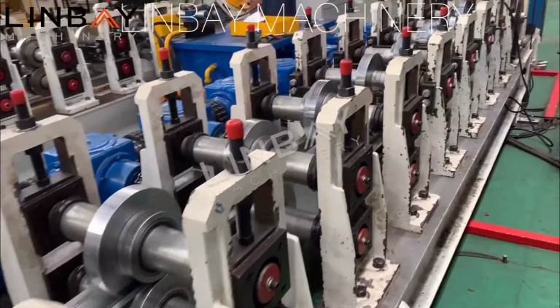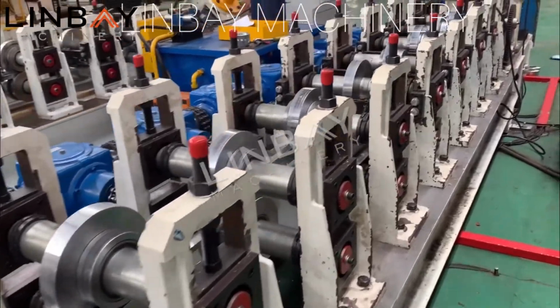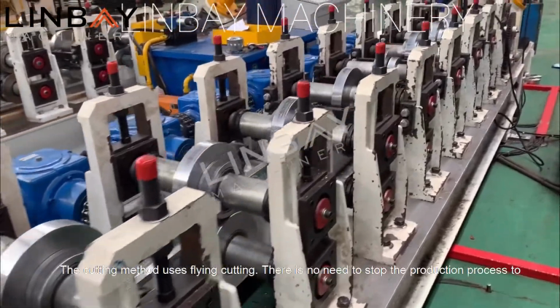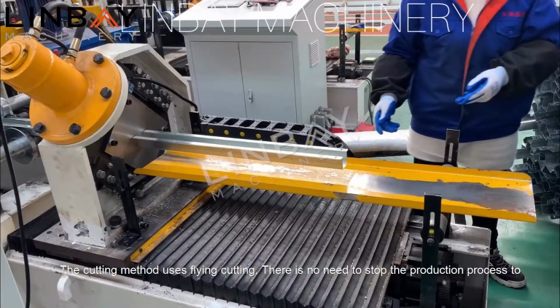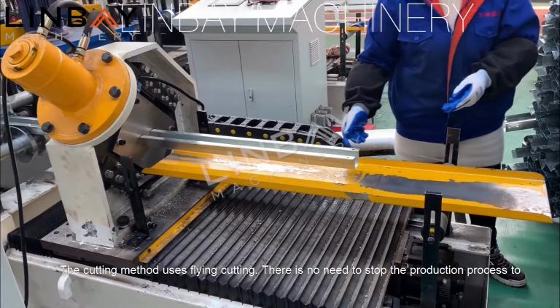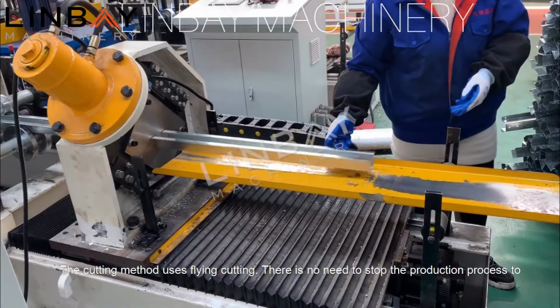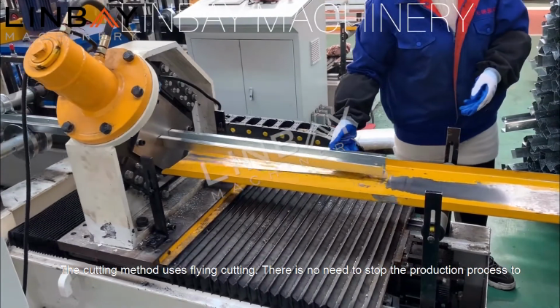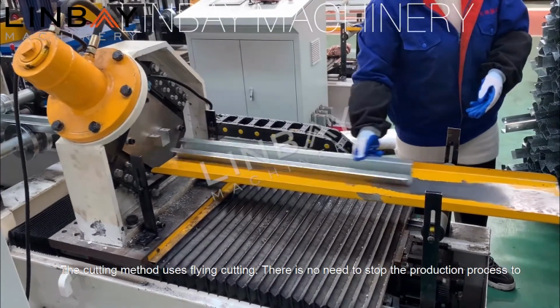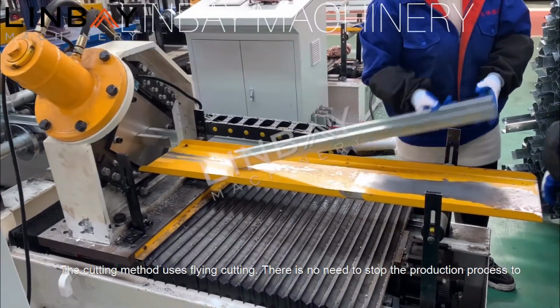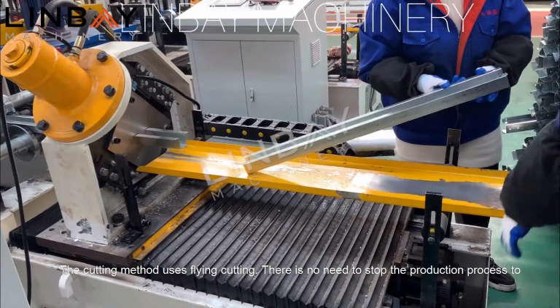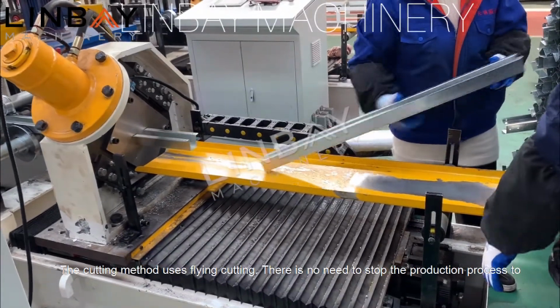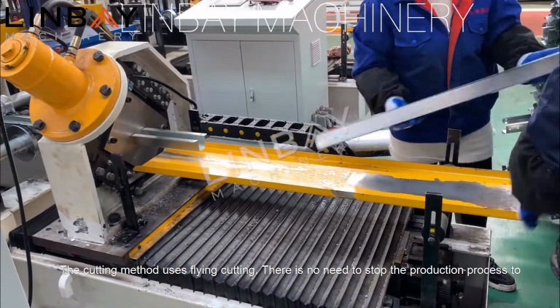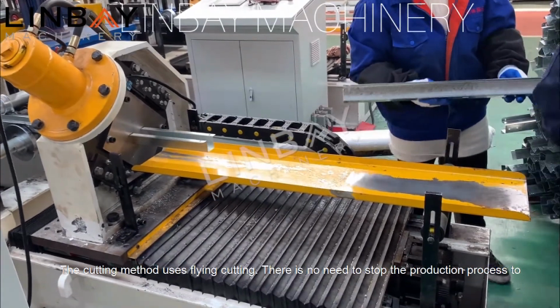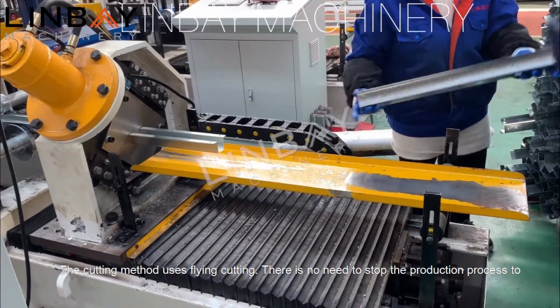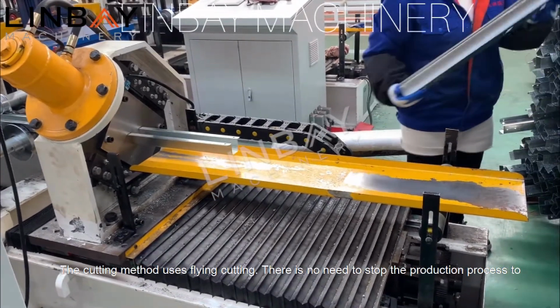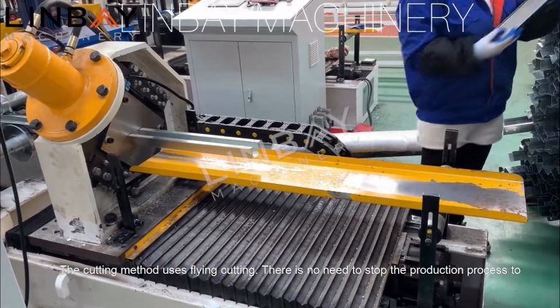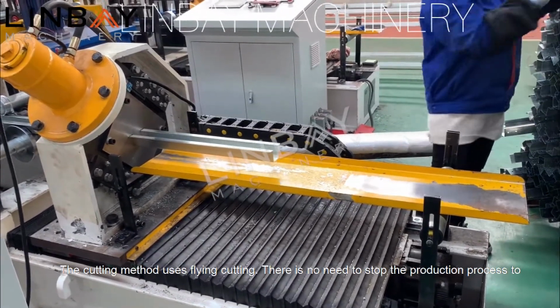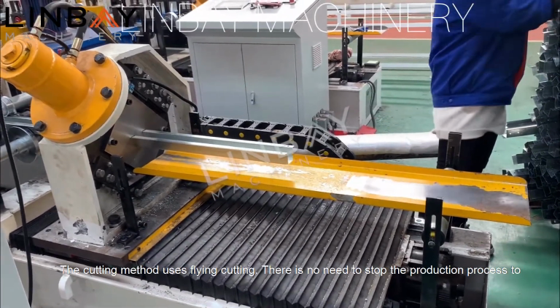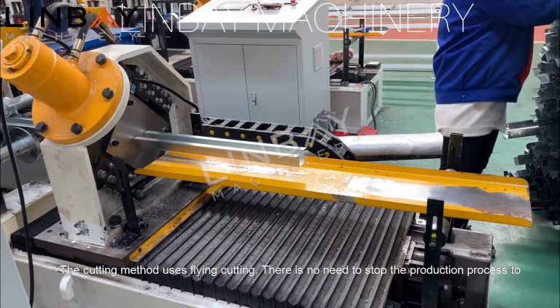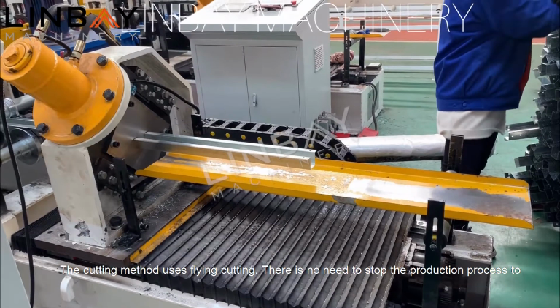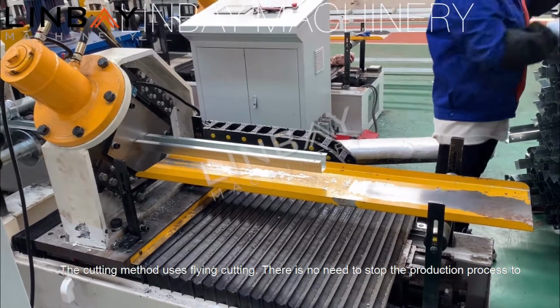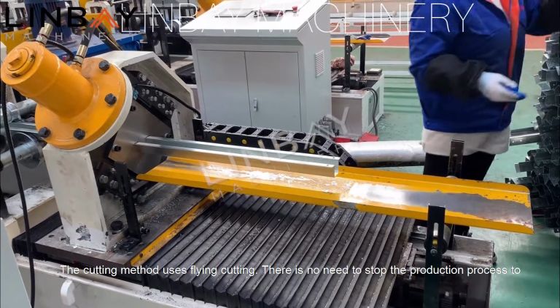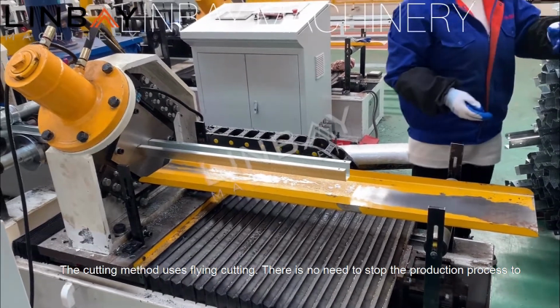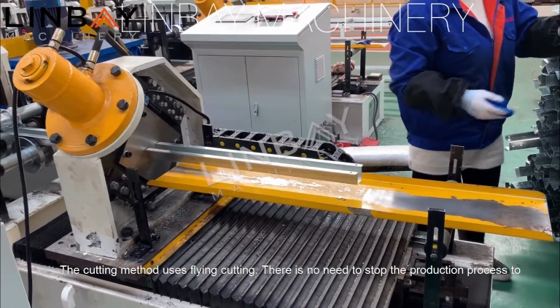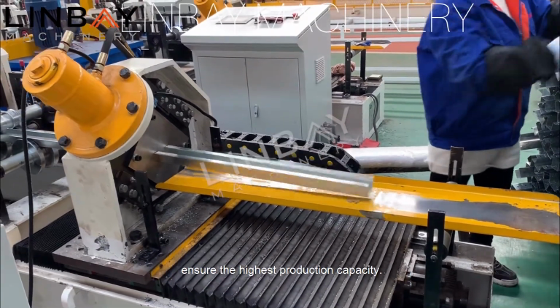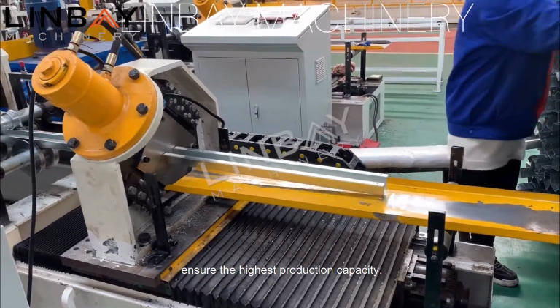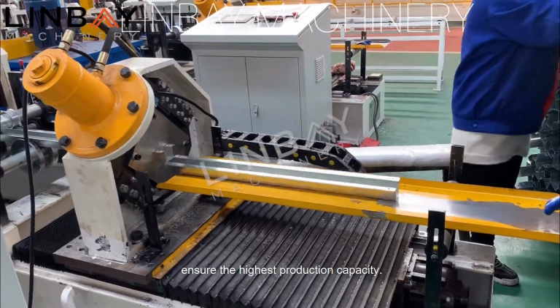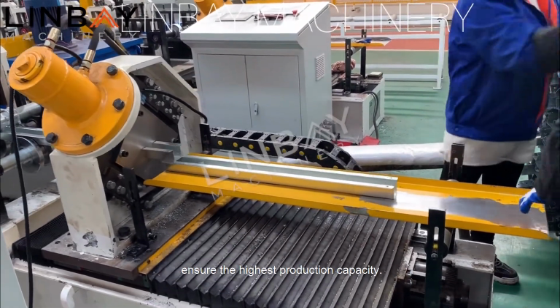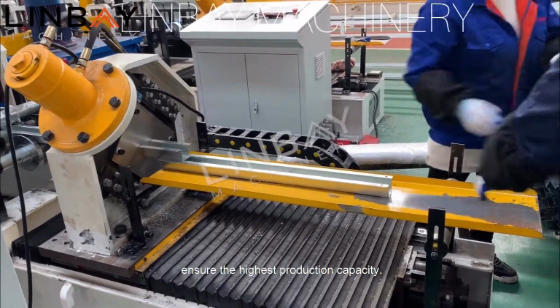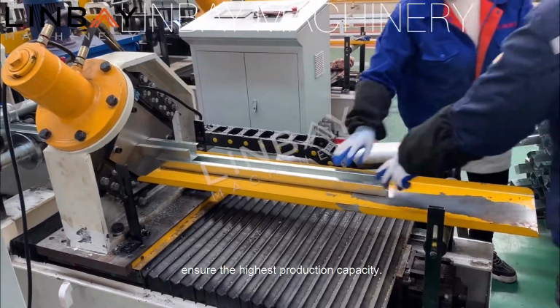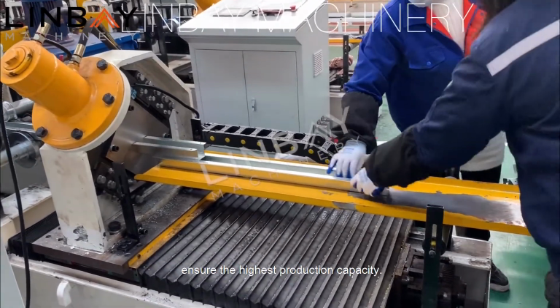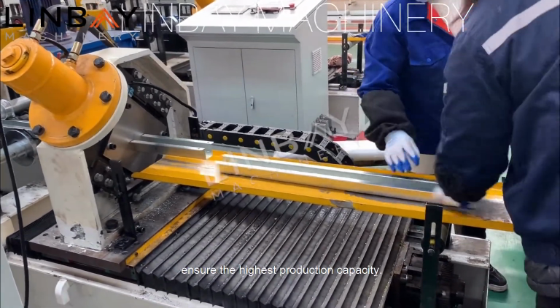The cutting method uses flying cutting. There is no need to stop the production process, ensuring the highest production capacity.